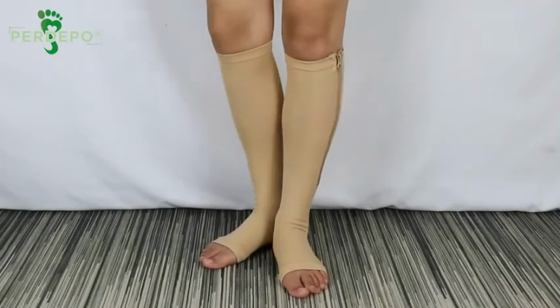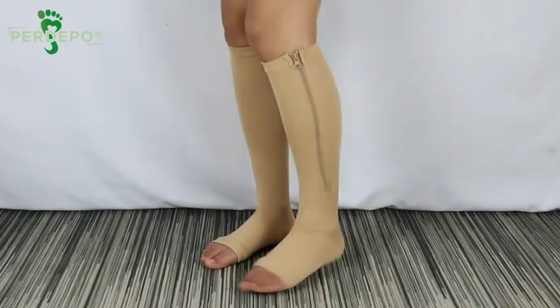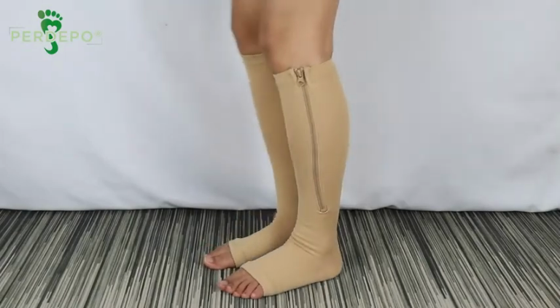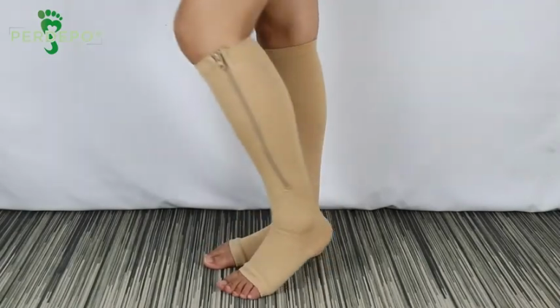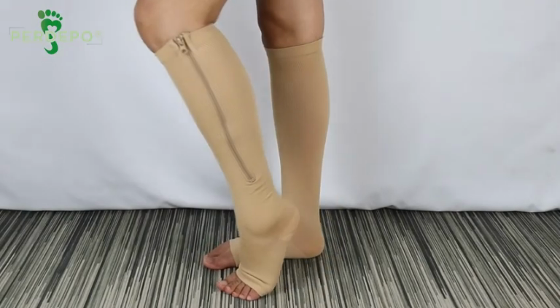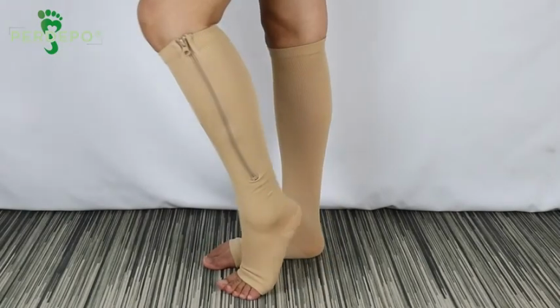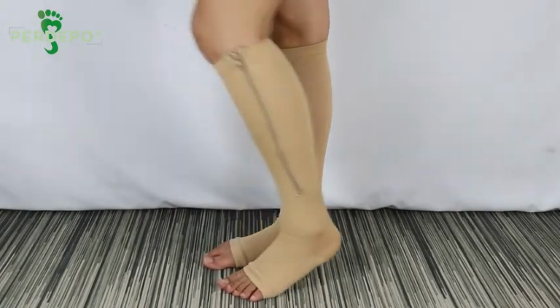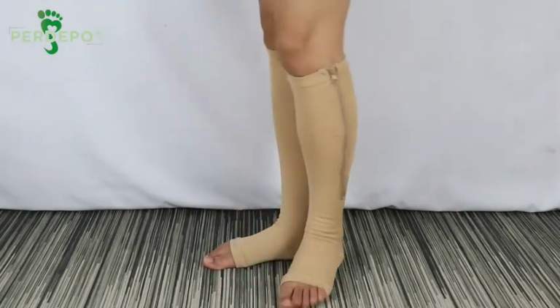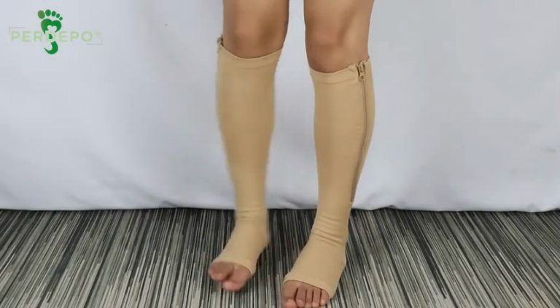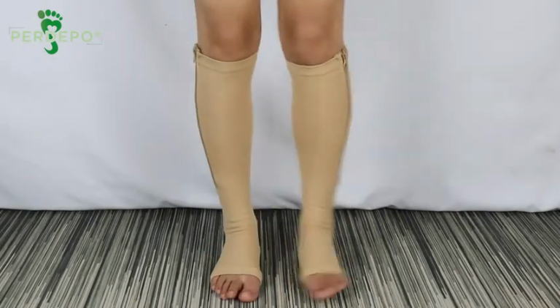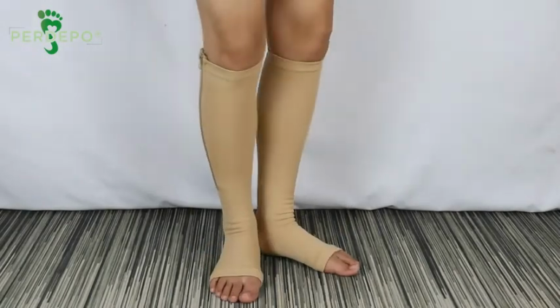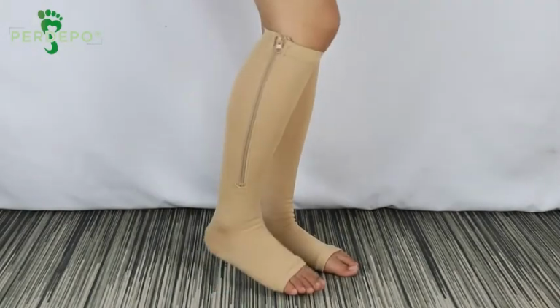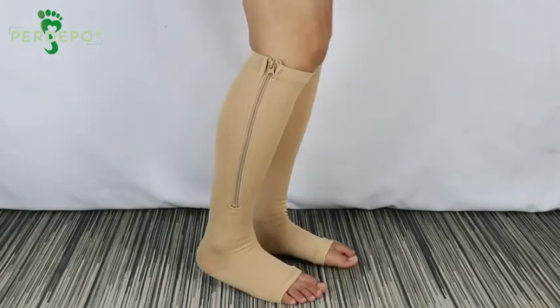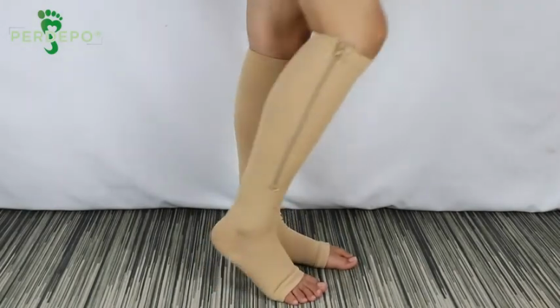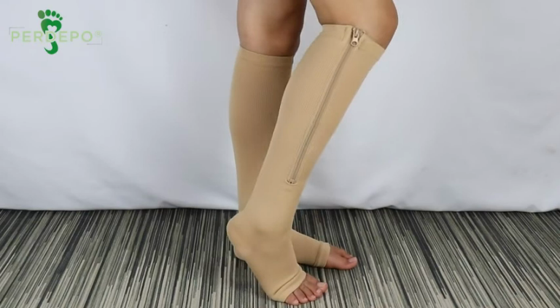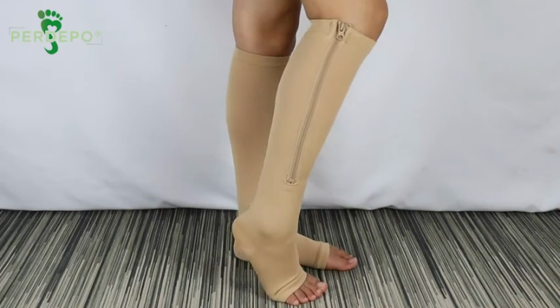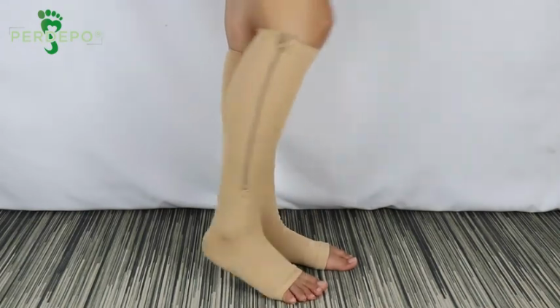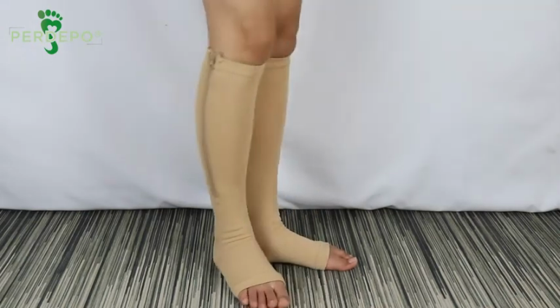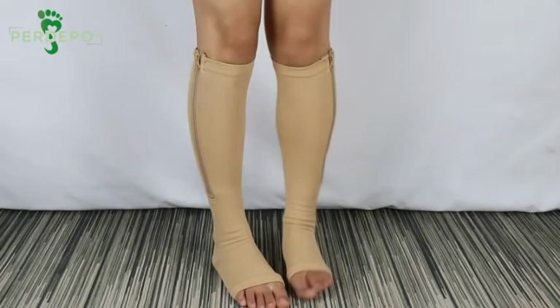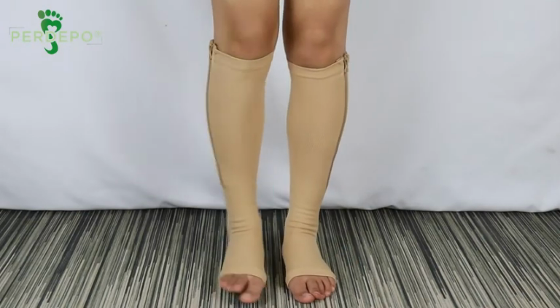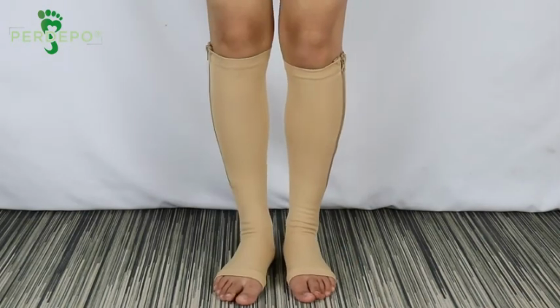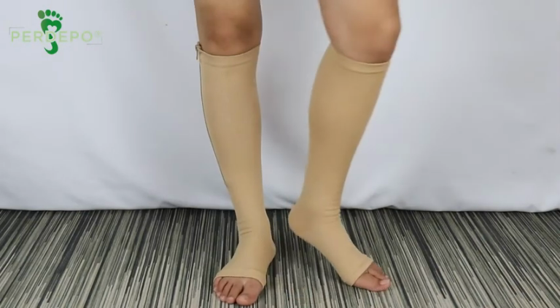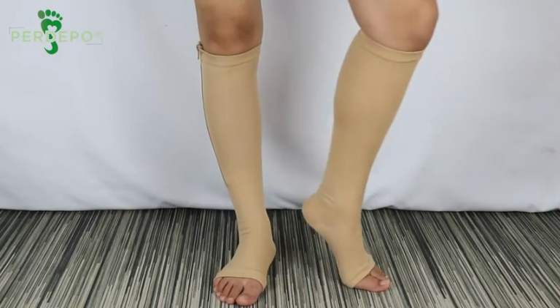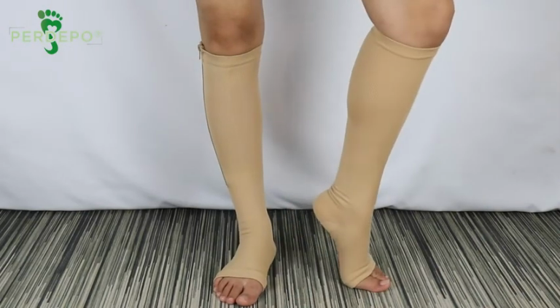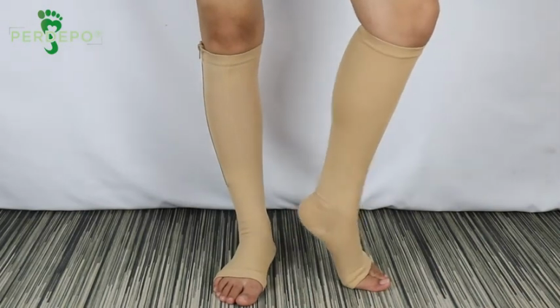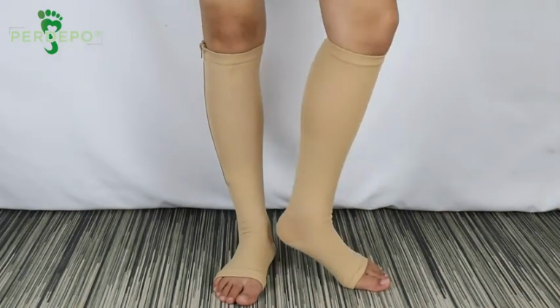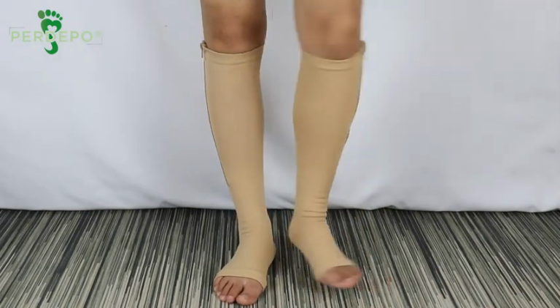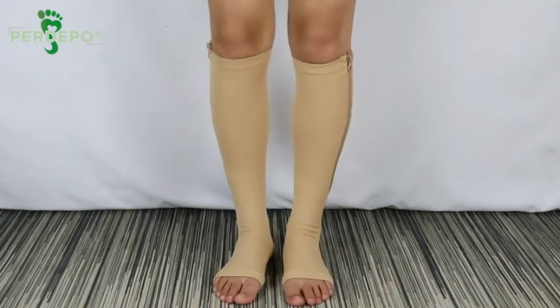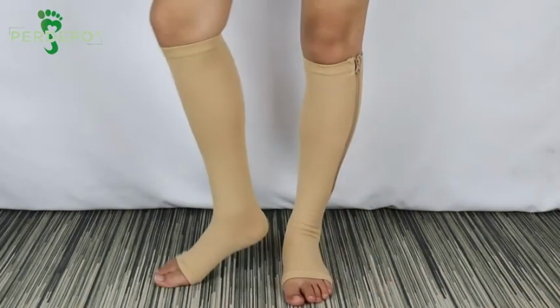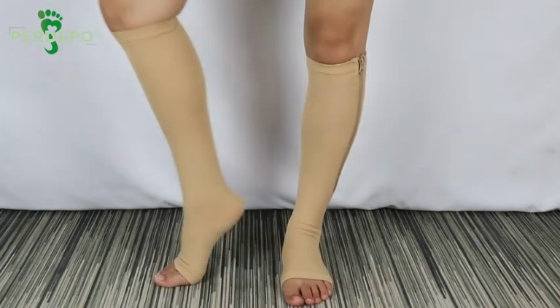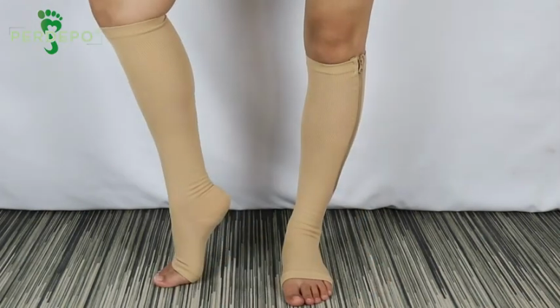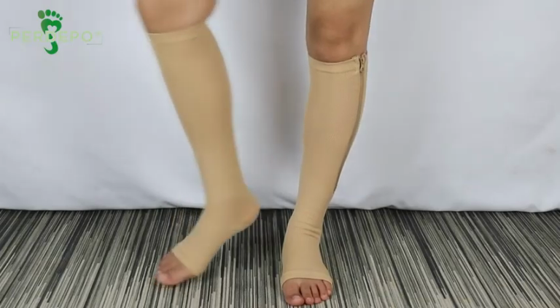As I'm sure you already know, compression socks provide pressure to encourage blood to flow upwards from your ankles through the deep veins in your legs to your heart.